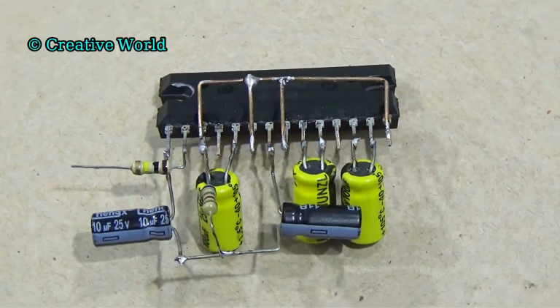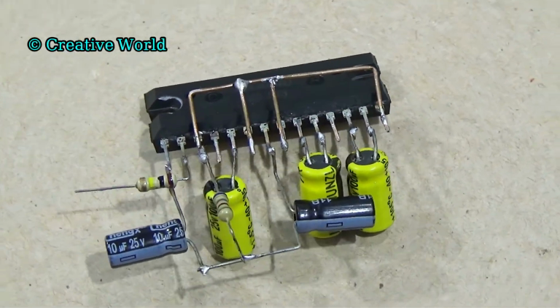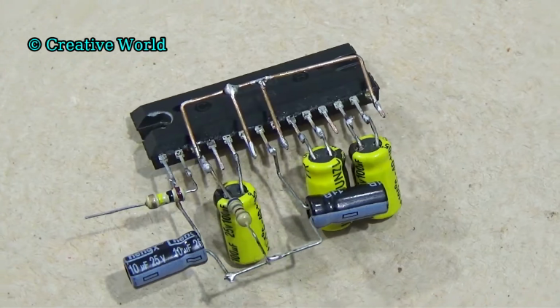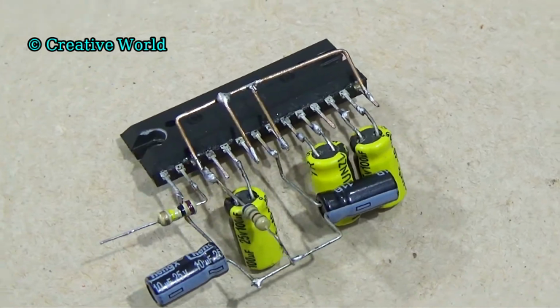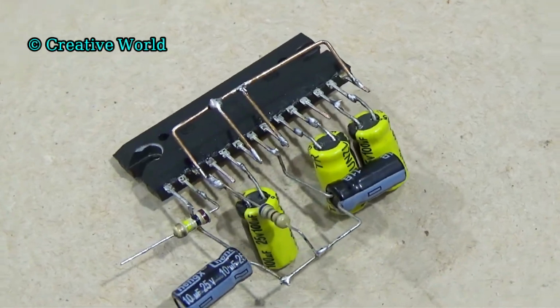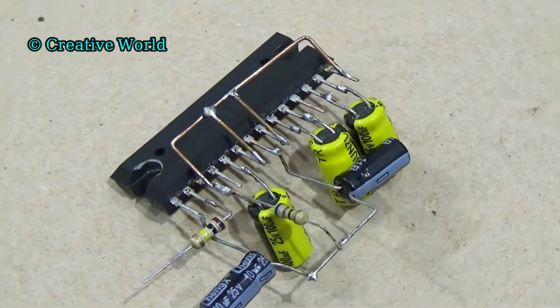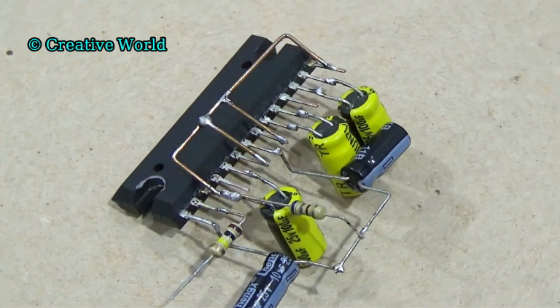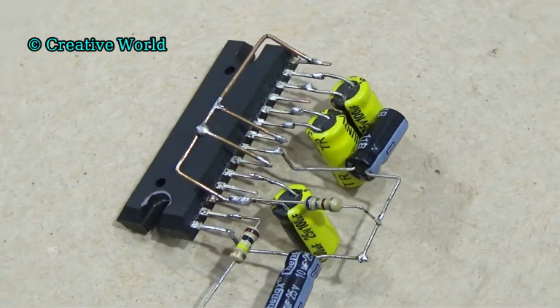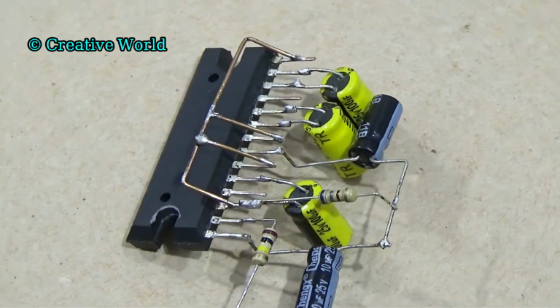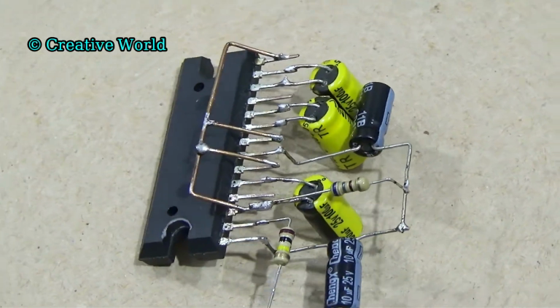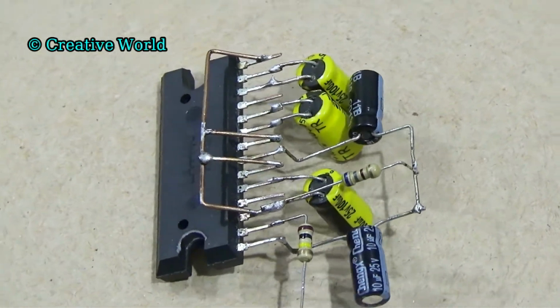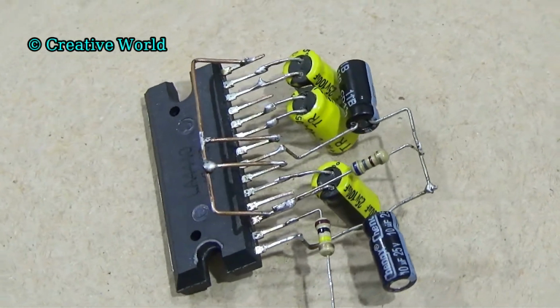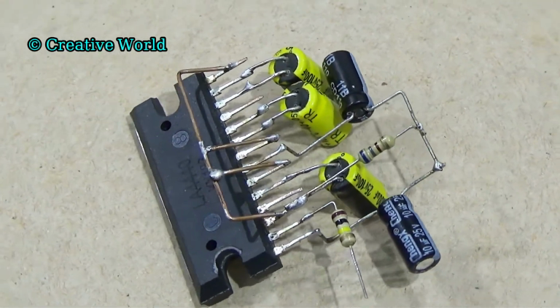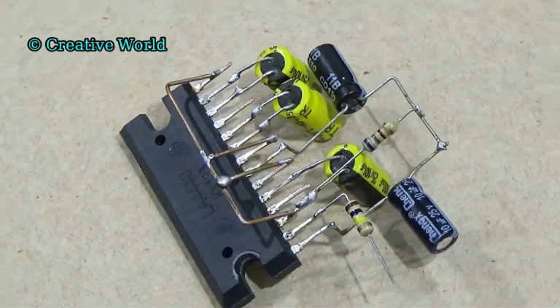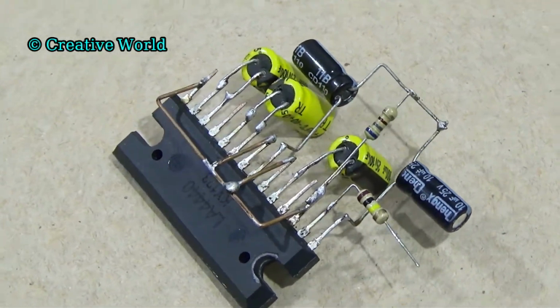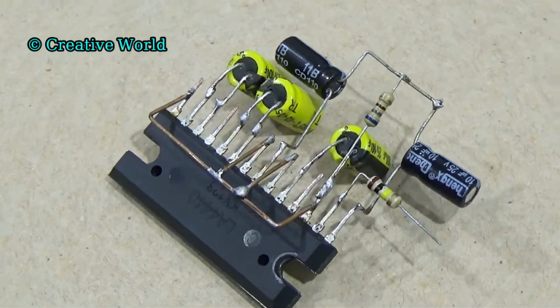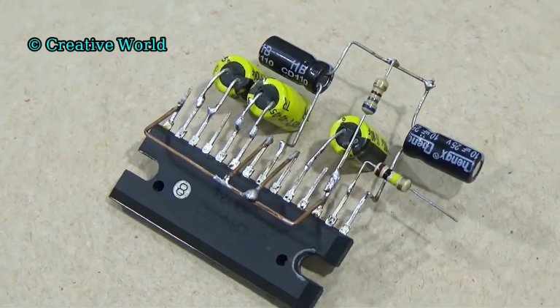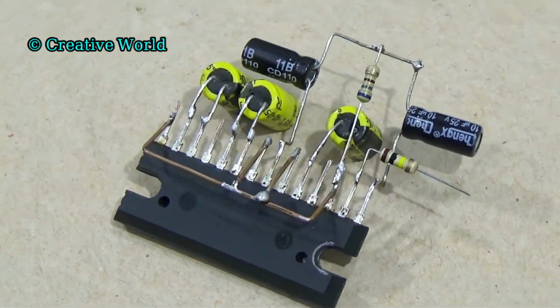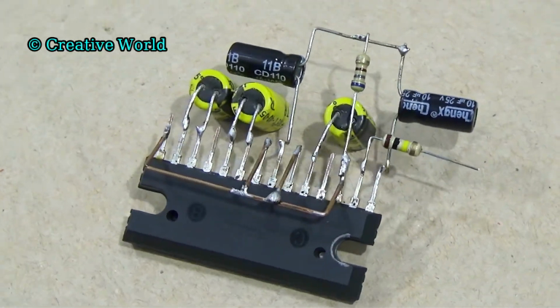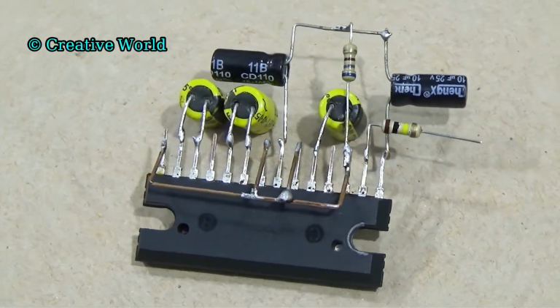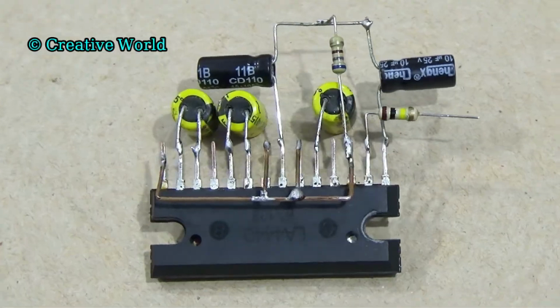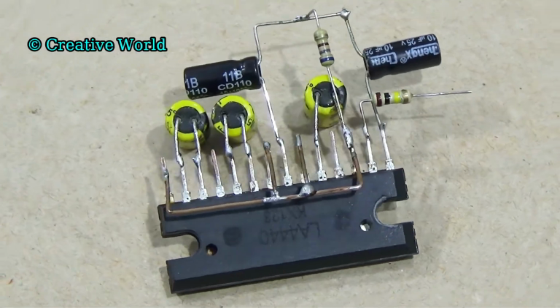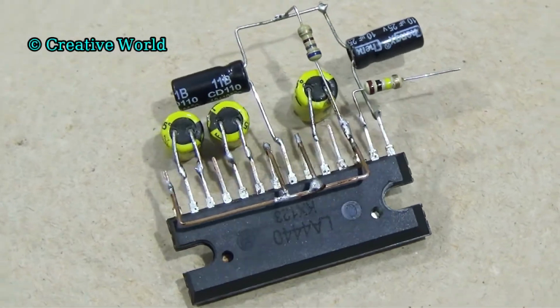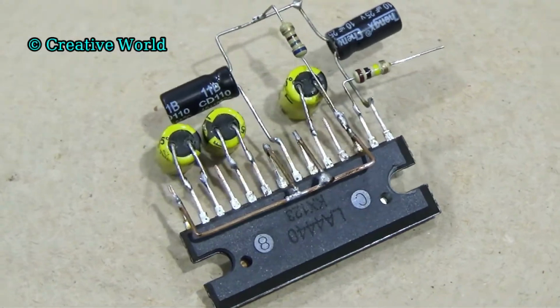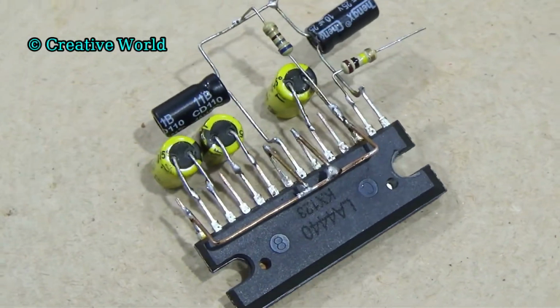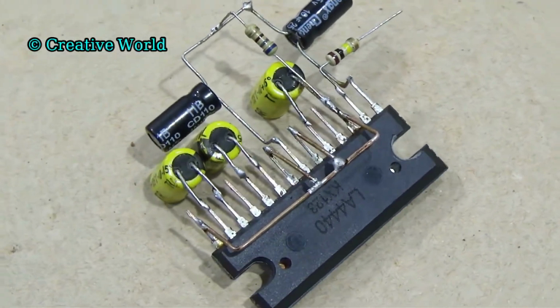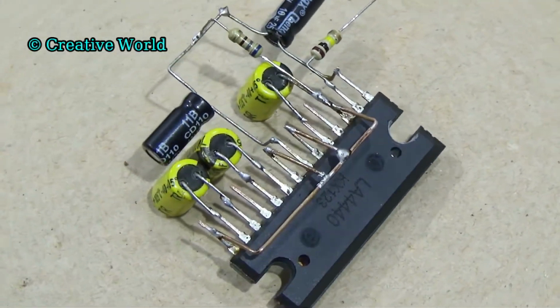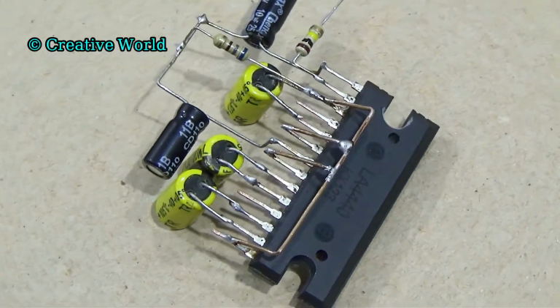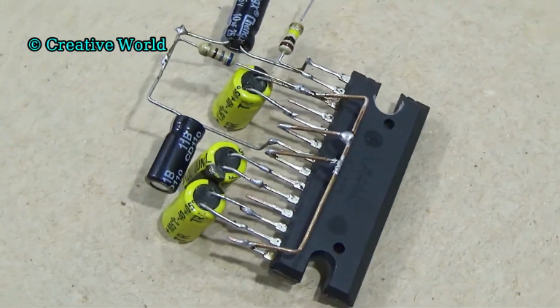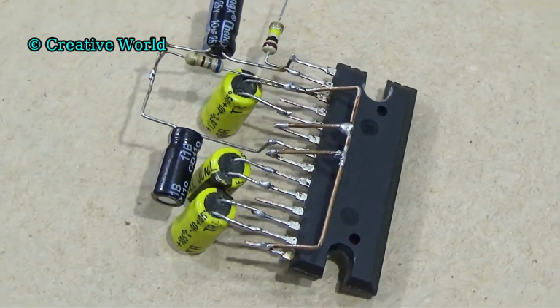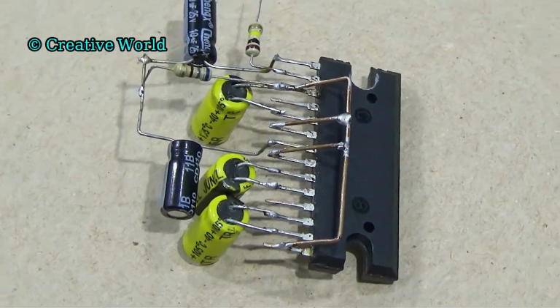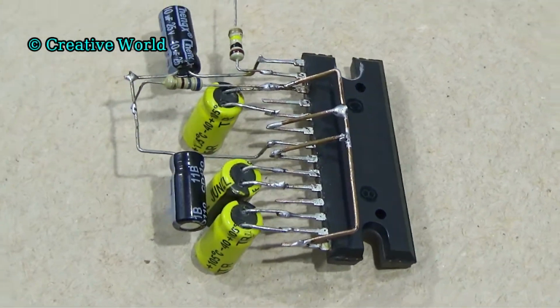Friends, you can make this amplifier circuit at home easily. But to make this amplifier circuit, we might need some electronics components. First, we introduce with those electronics components.